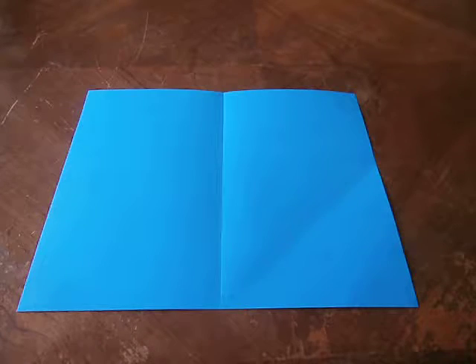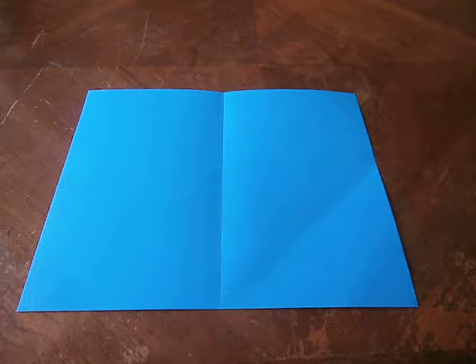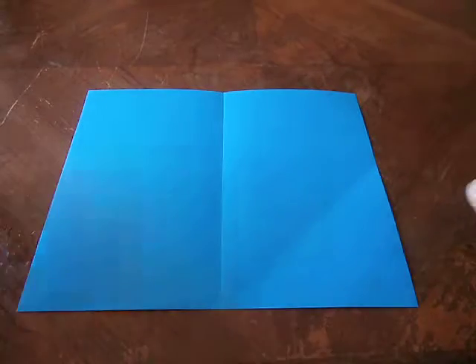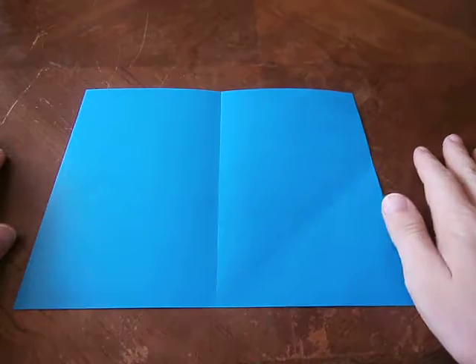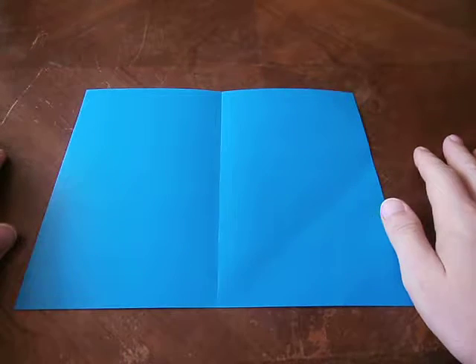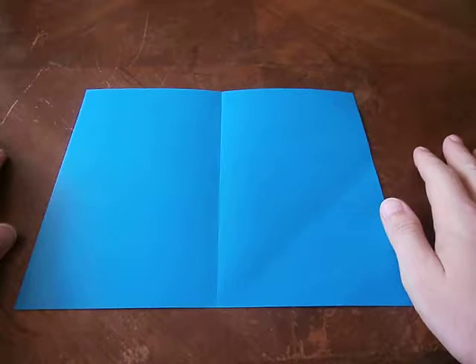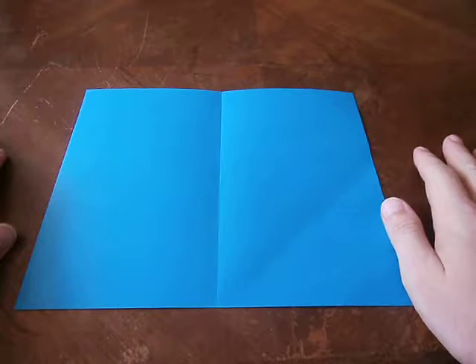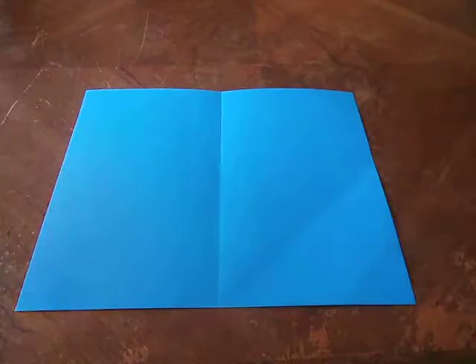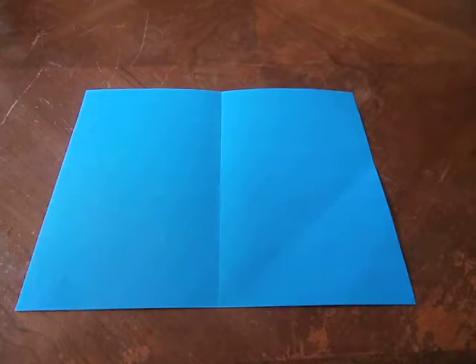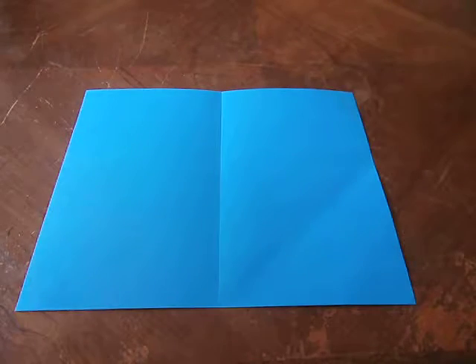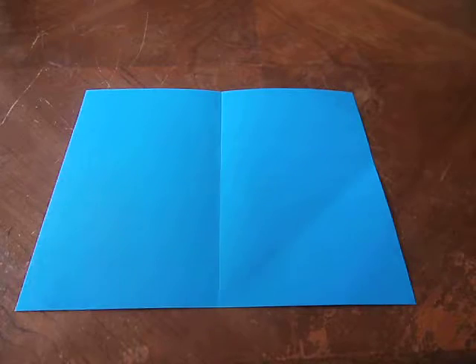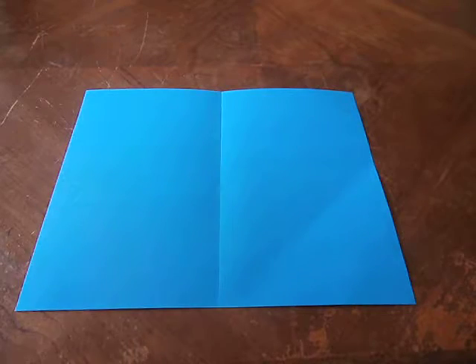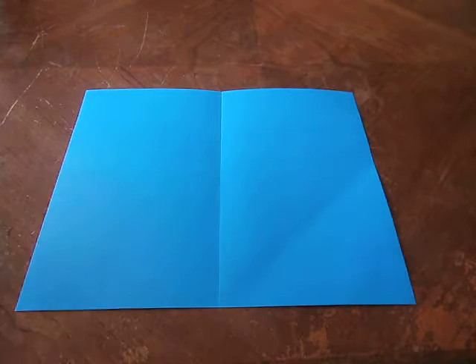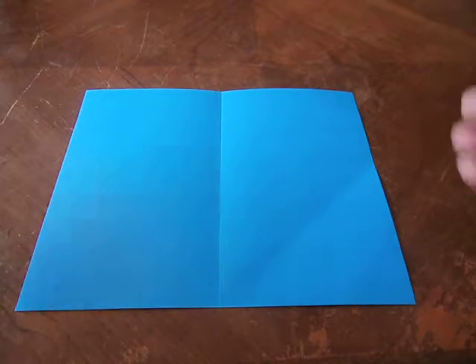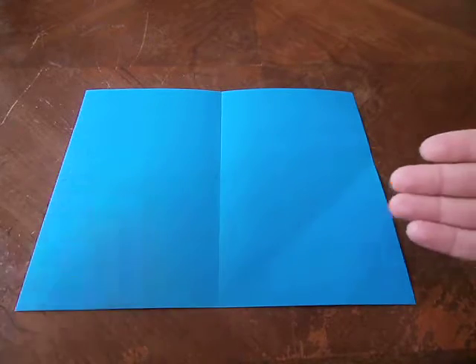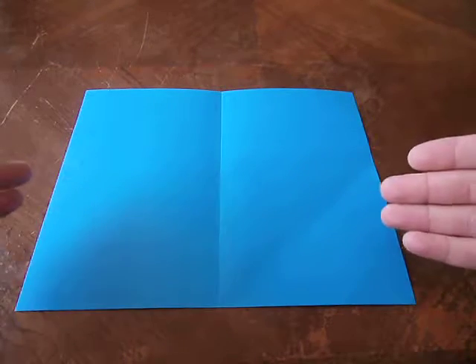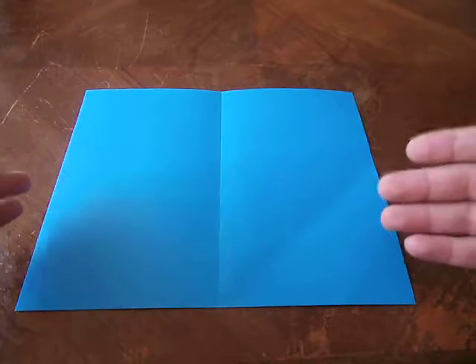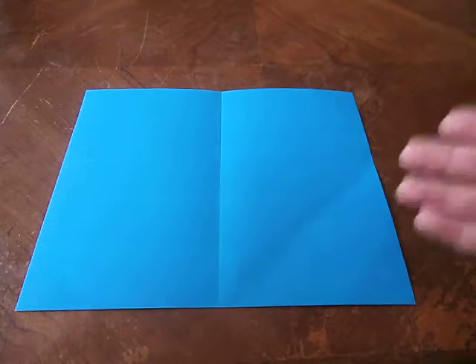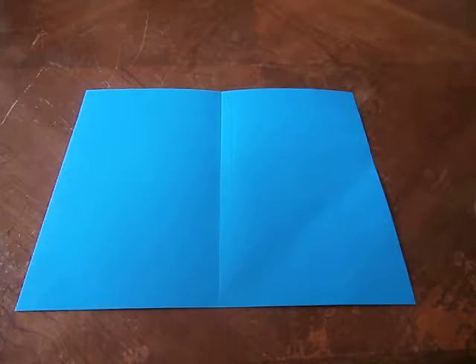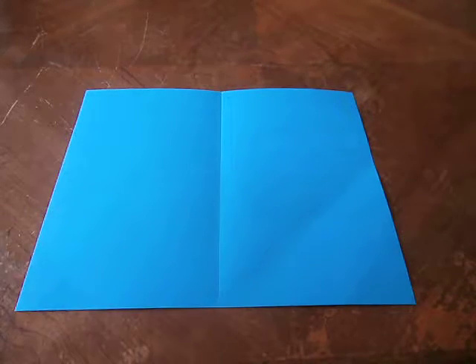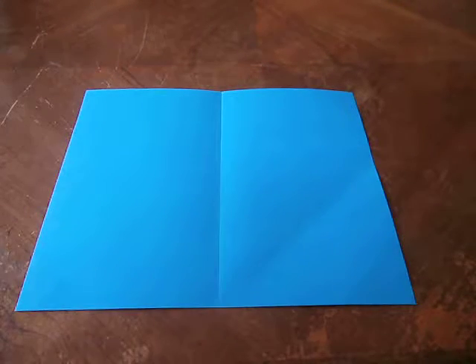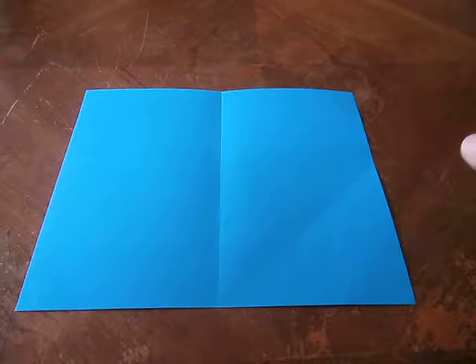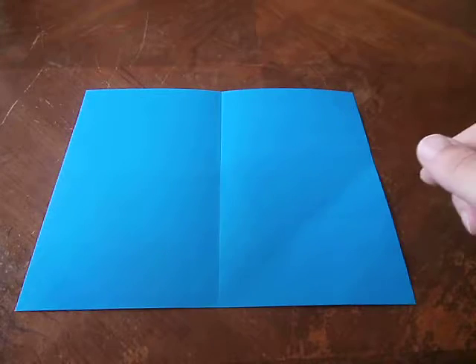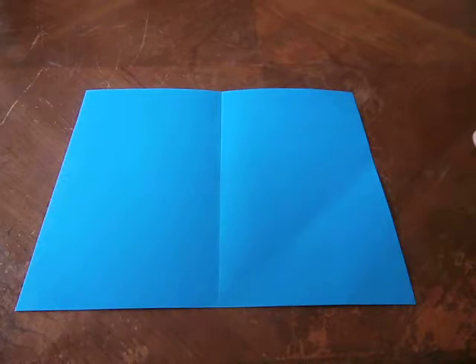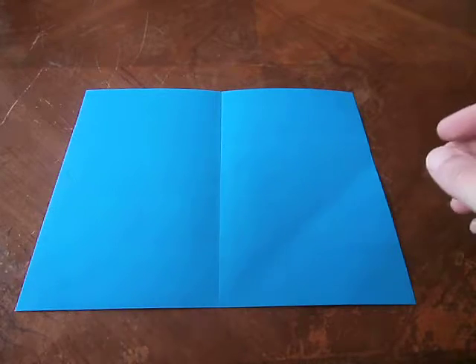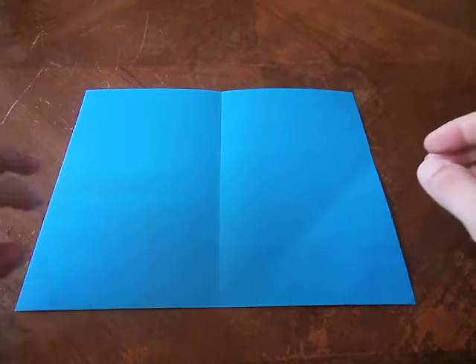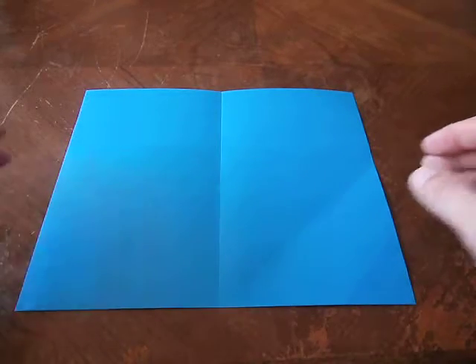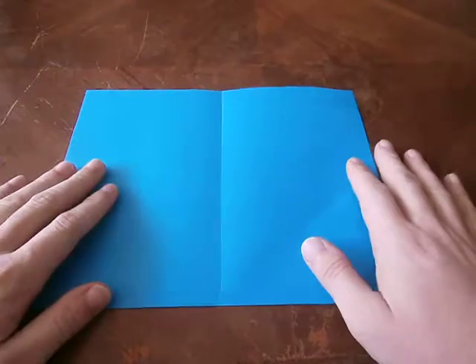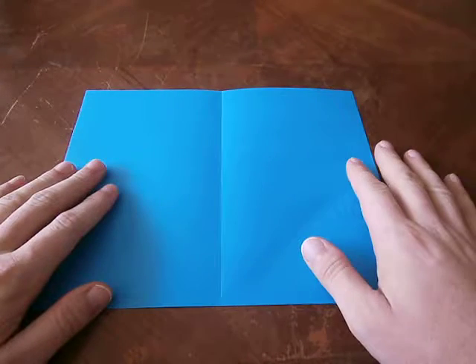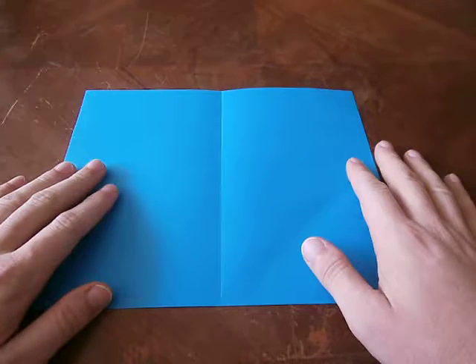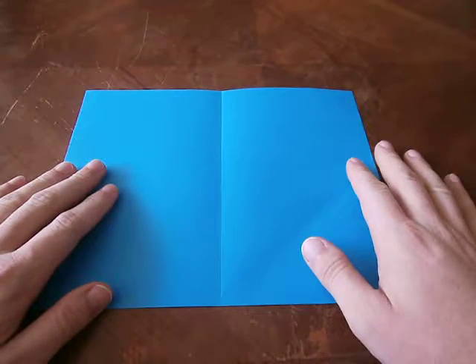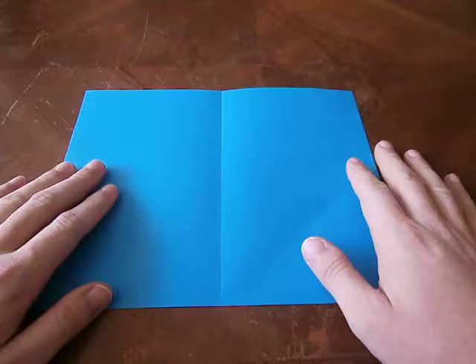In this video I'm going to teach you how to make a fancy heart using a standard sized sheet of printer paper. I'm using a dark color so you can see the creases better, but I recommend you practice with a sheet of white paper since it's more expendable.